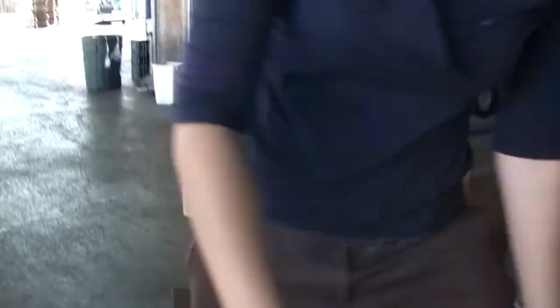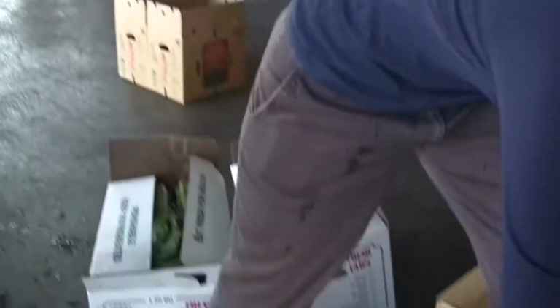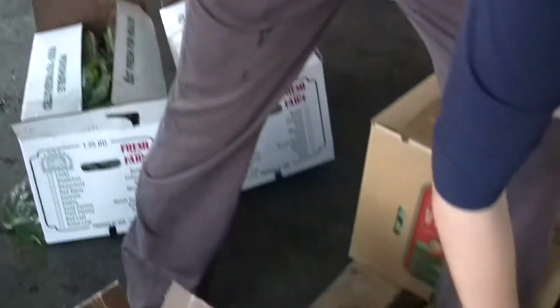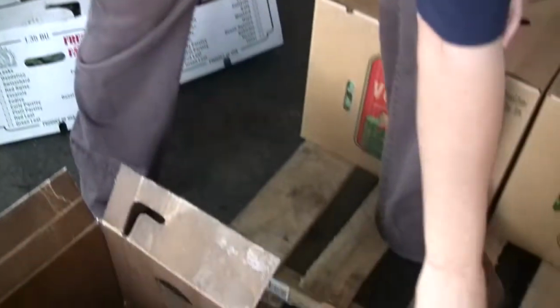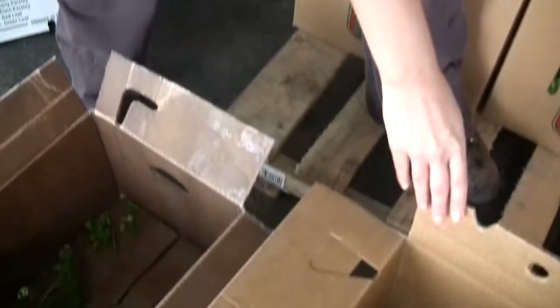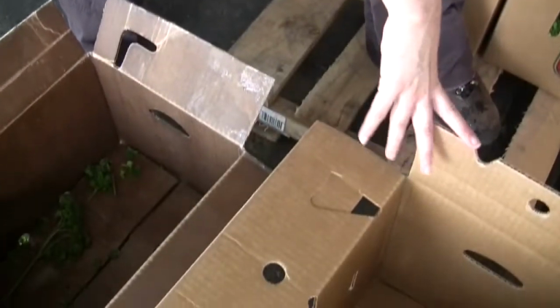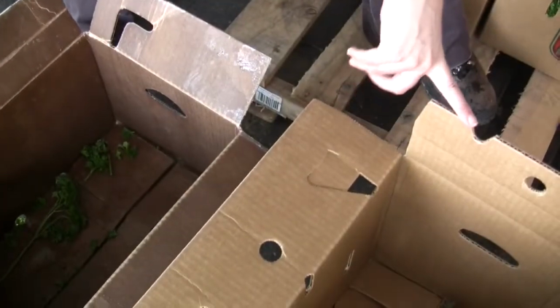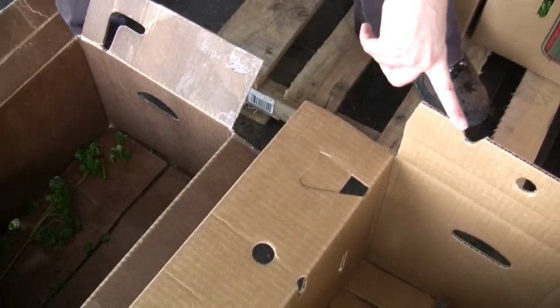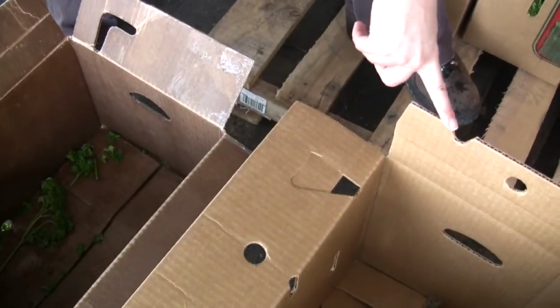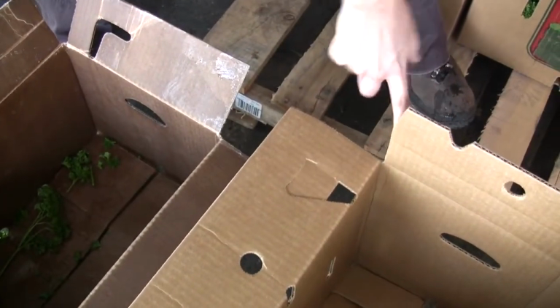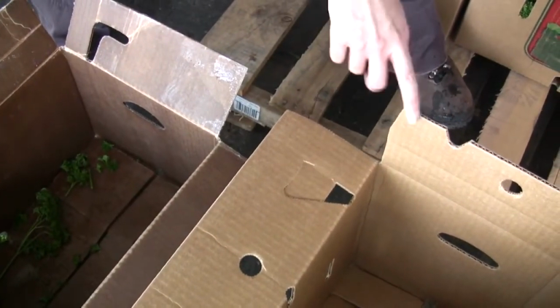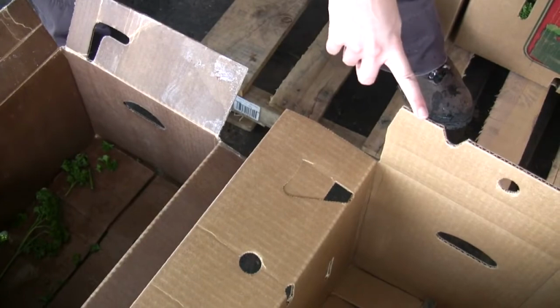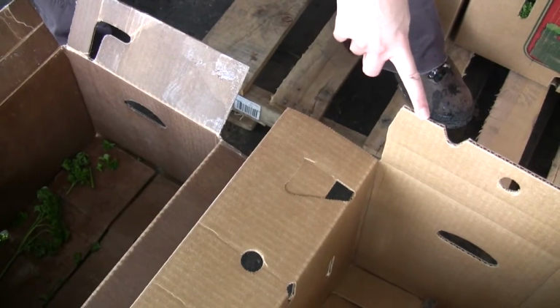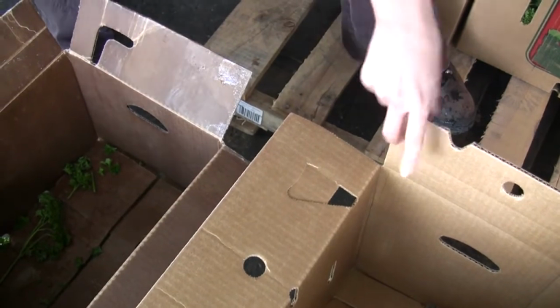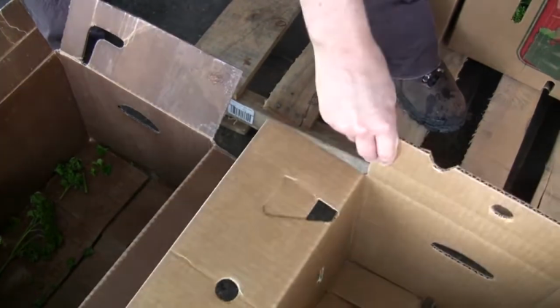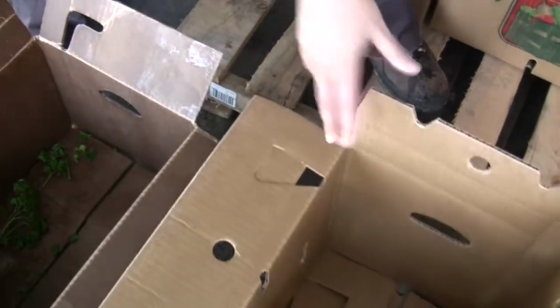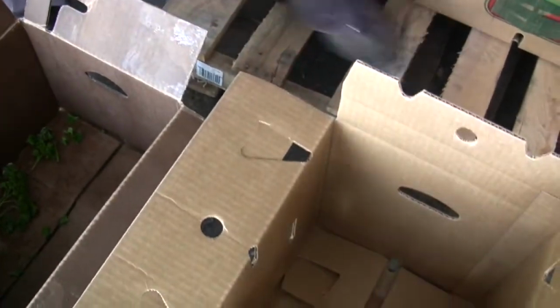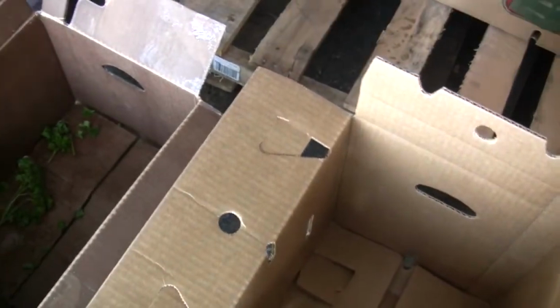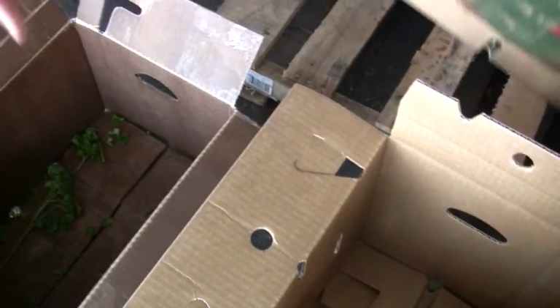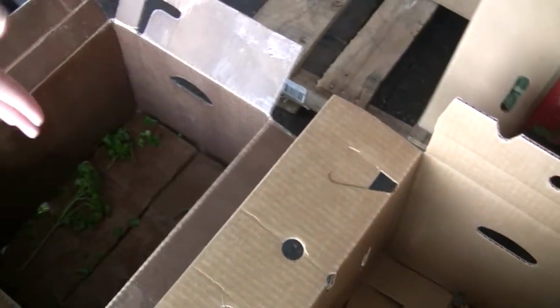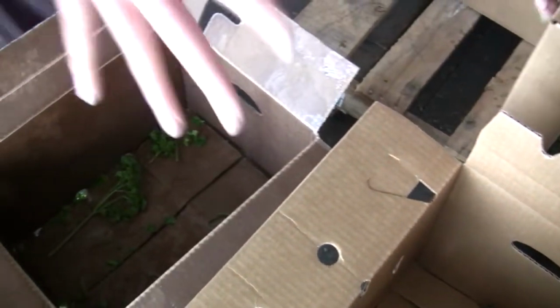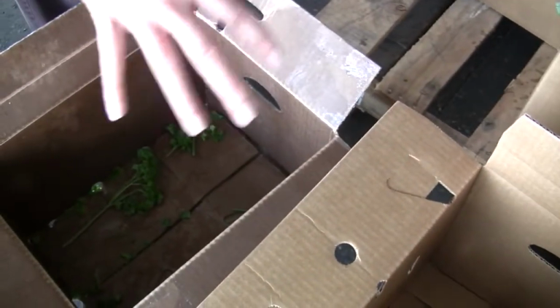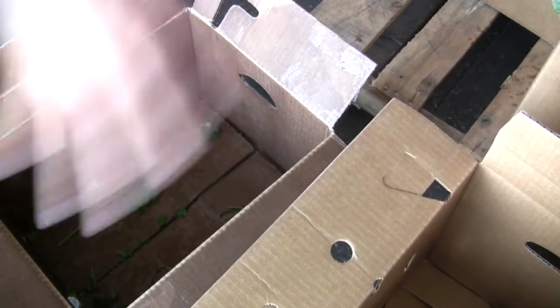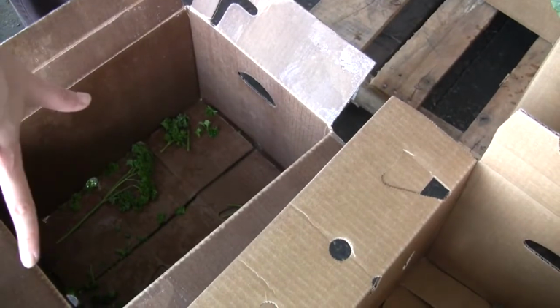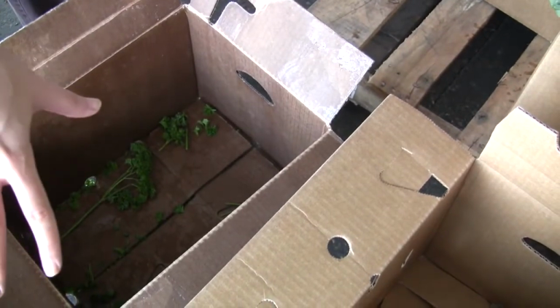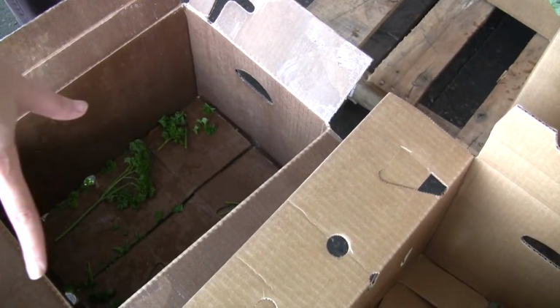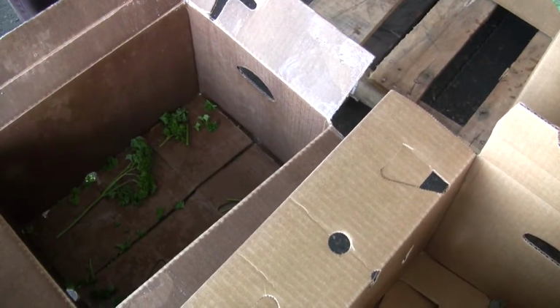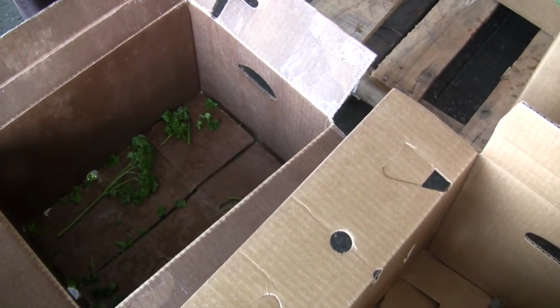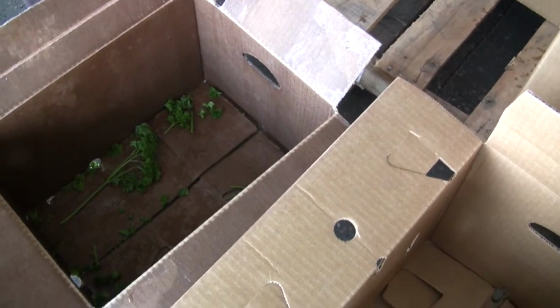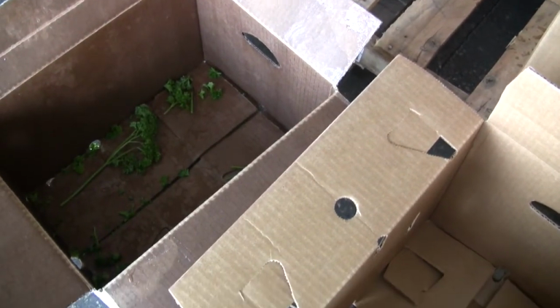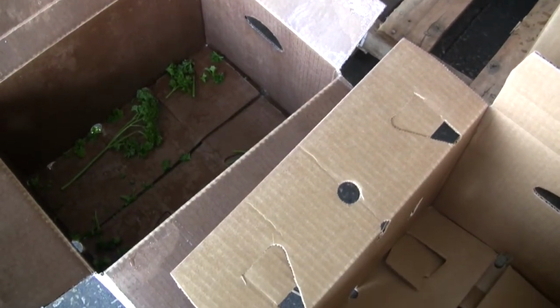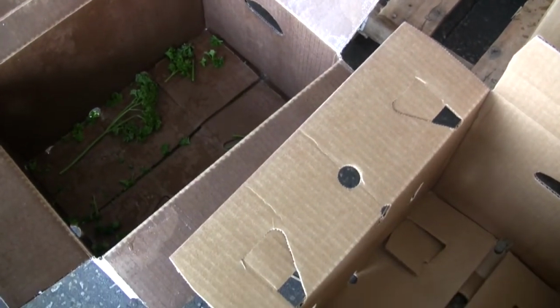This box has passed the Fiber Box Association's test for recyclability and repulpability. It has a recyclable coating on it, so while it's still water resistant, it can be recycled with regular old corrugated cardboard in any kind of recycling system that takes cardboard.